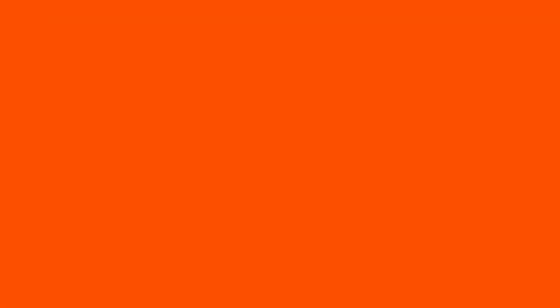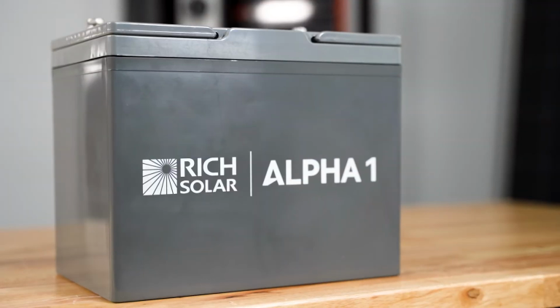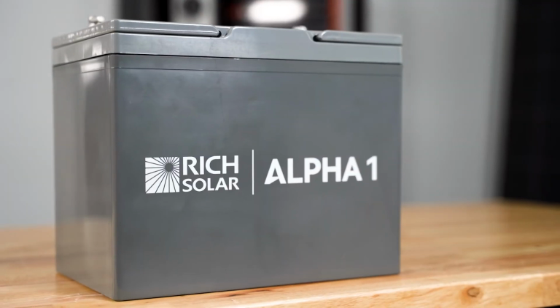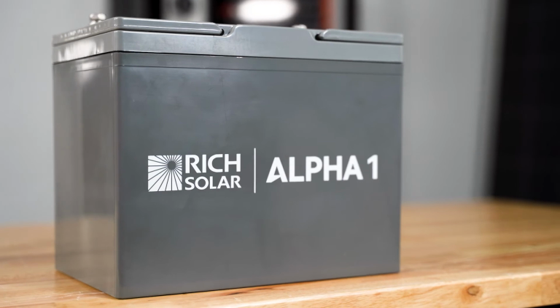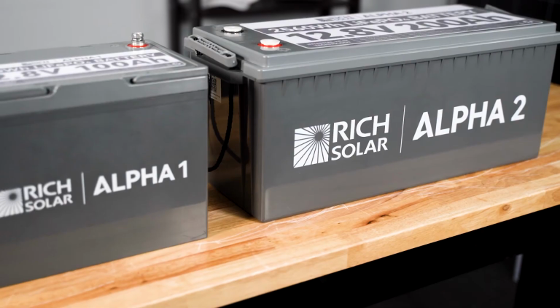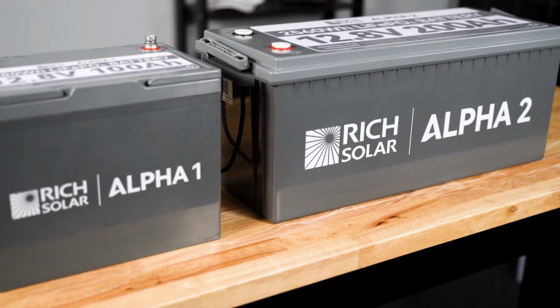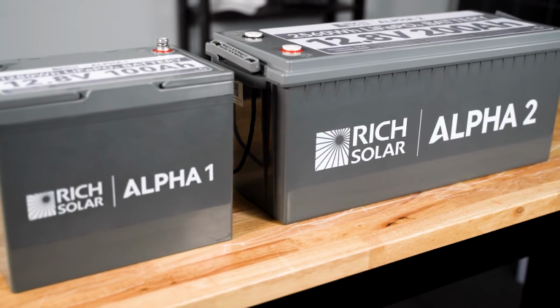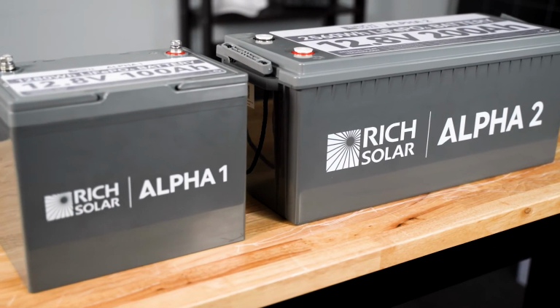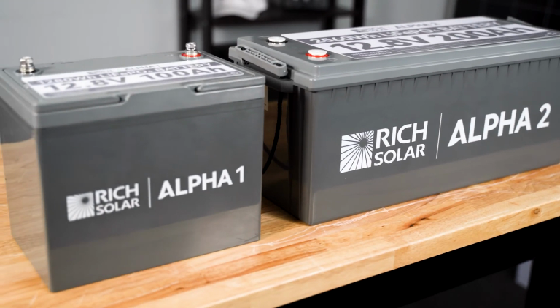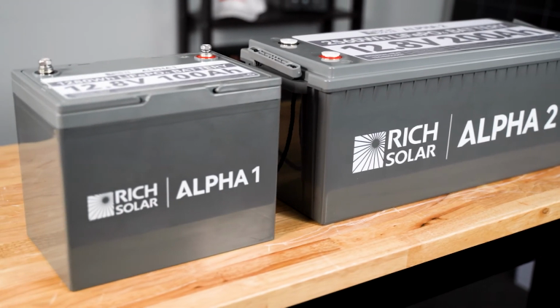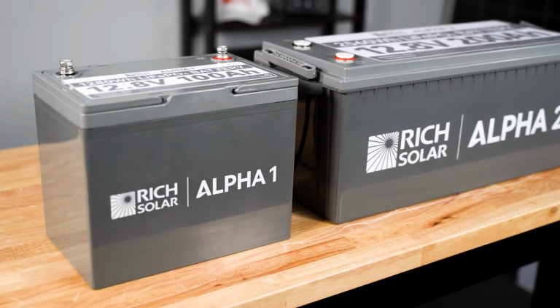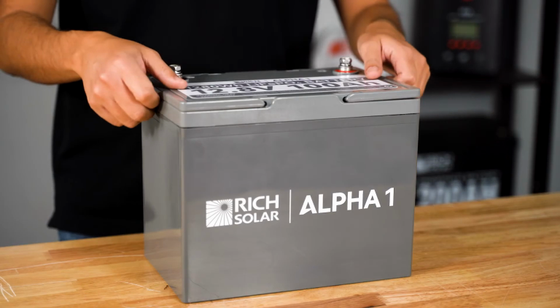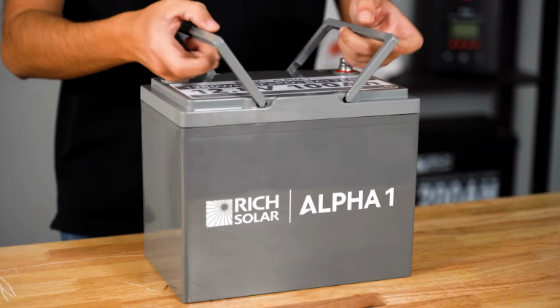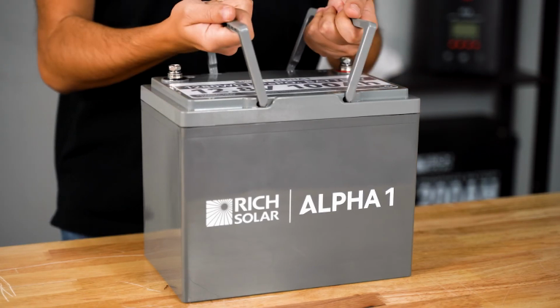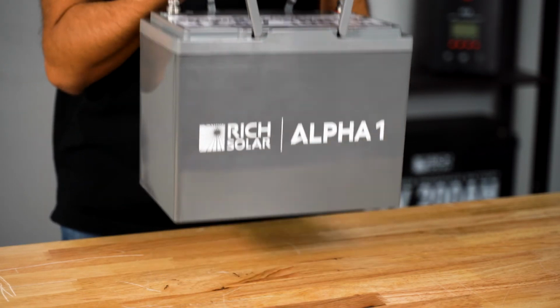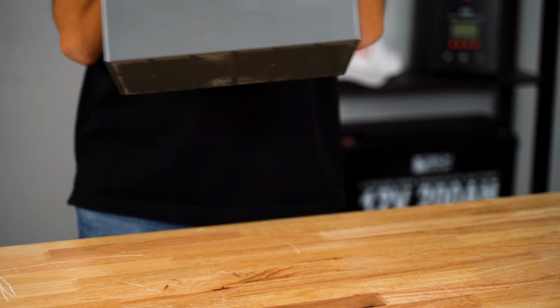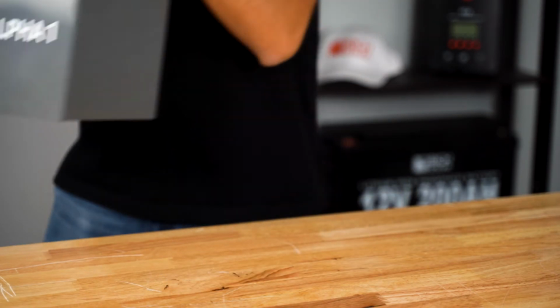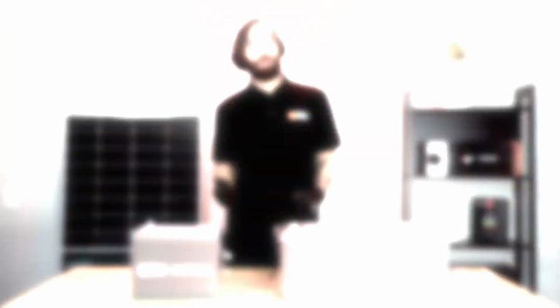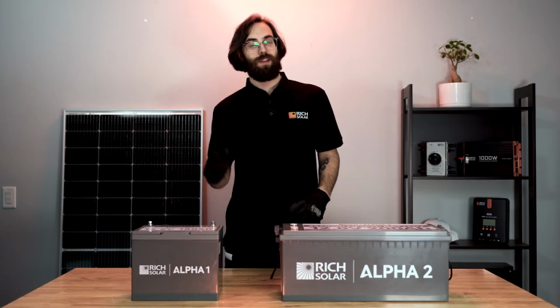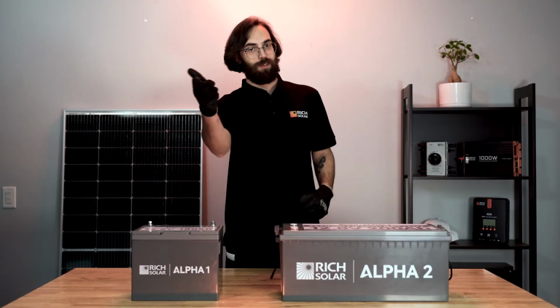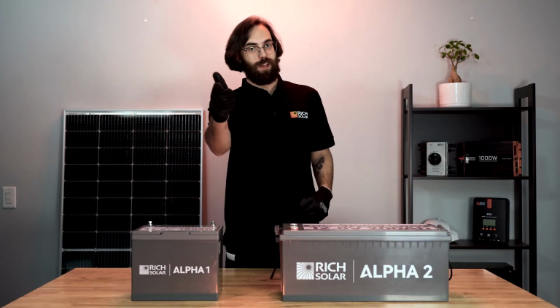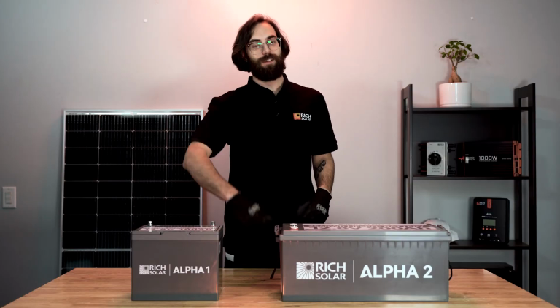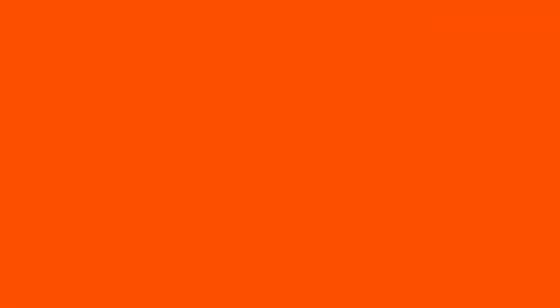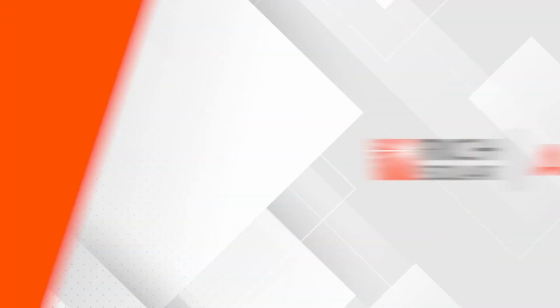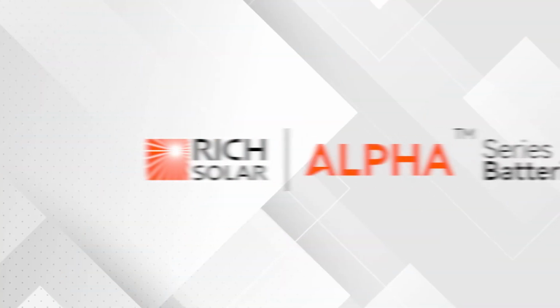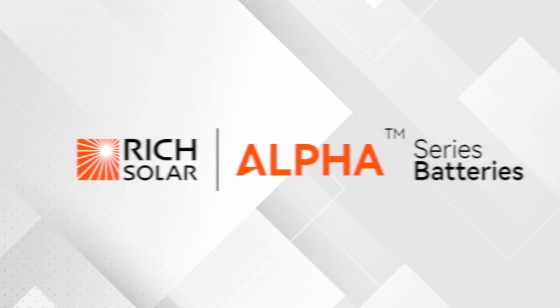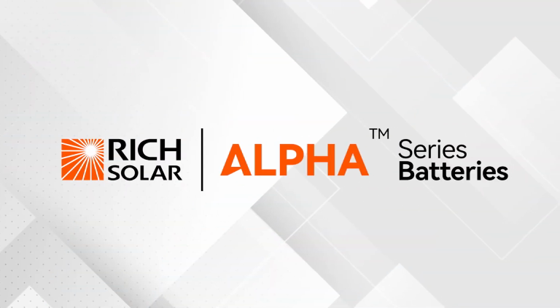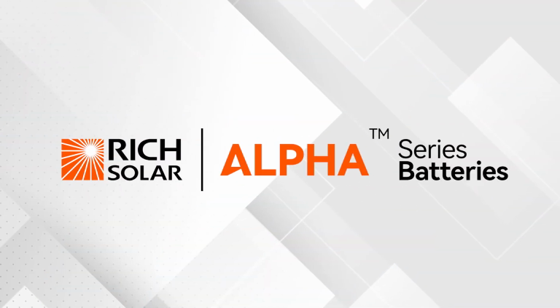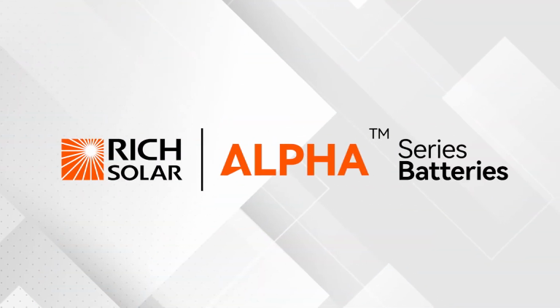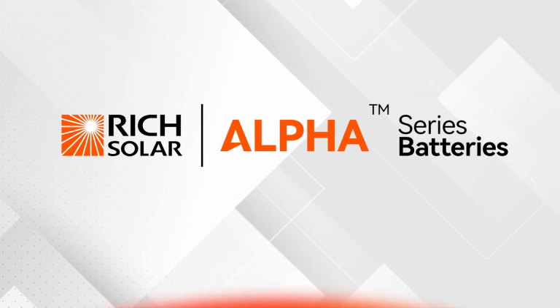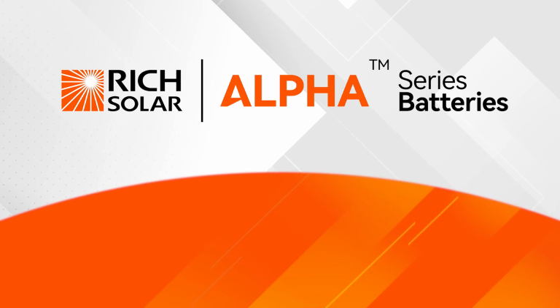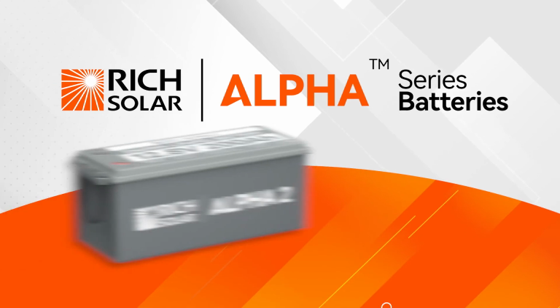We're very excited about these new batteries, and if you have any questions about the specs, don't hesitate to call us or check out our website, and as always, have a solar day. We'll see you next time.